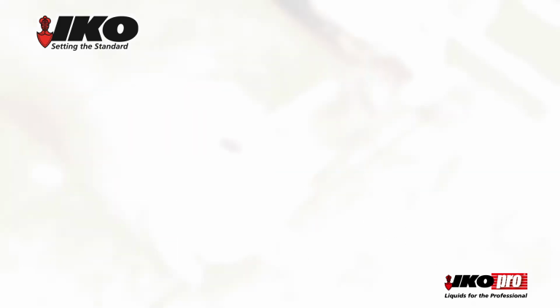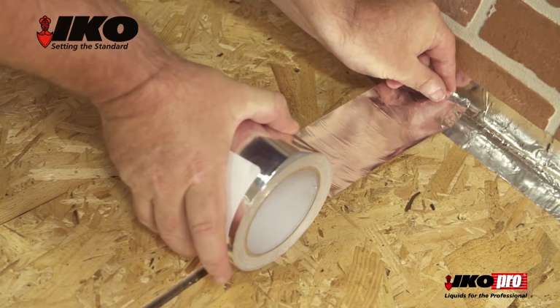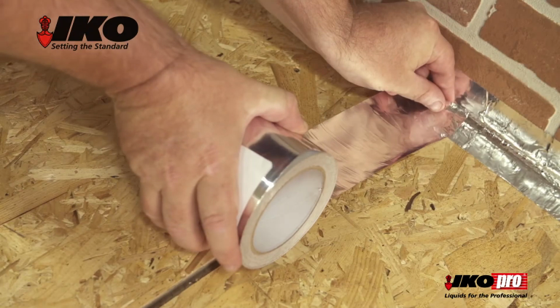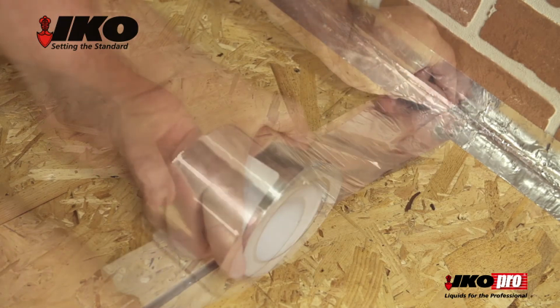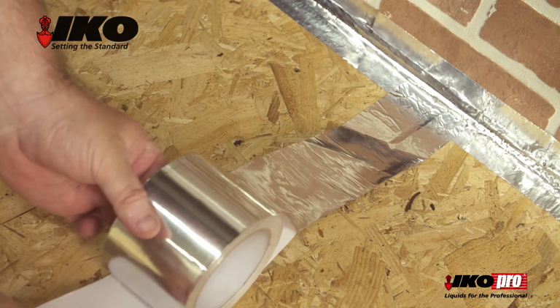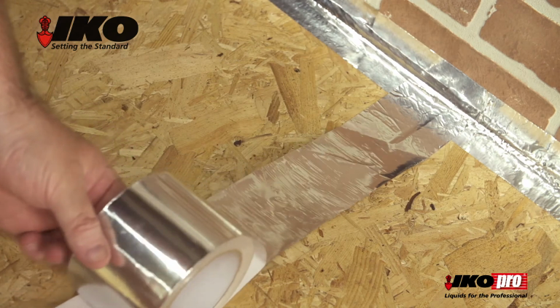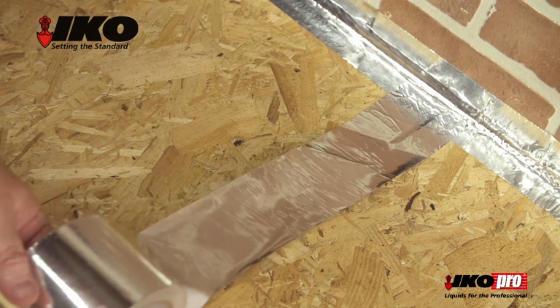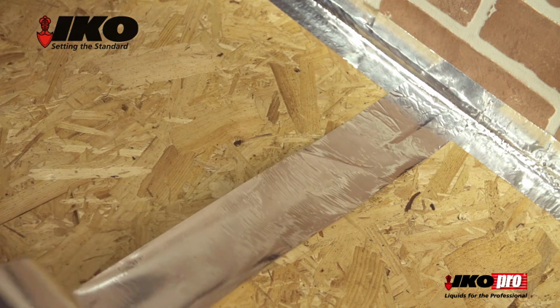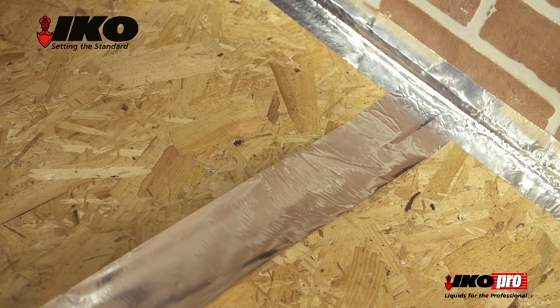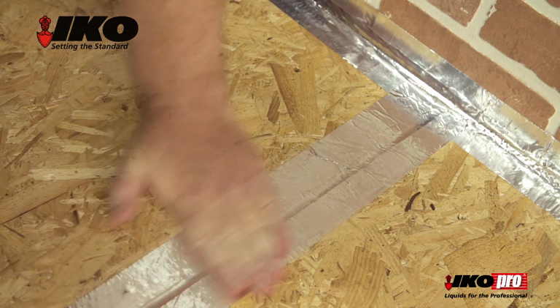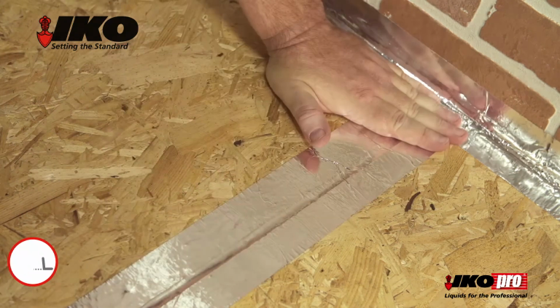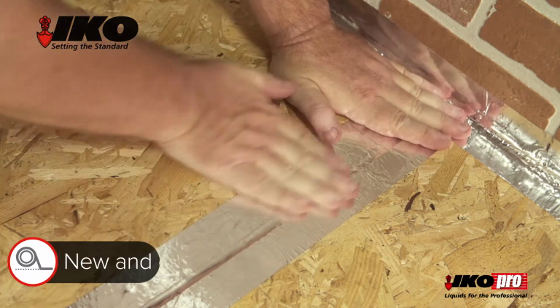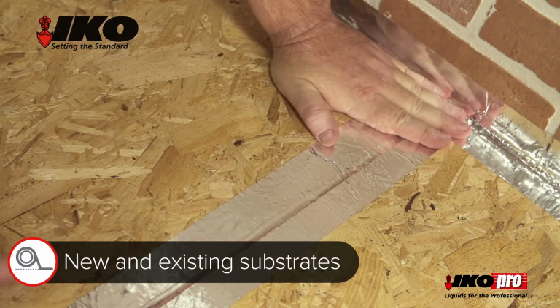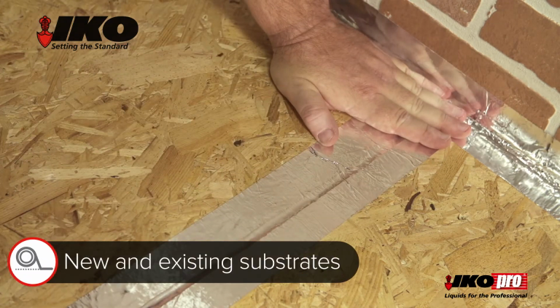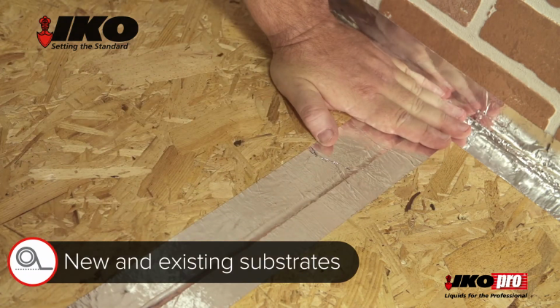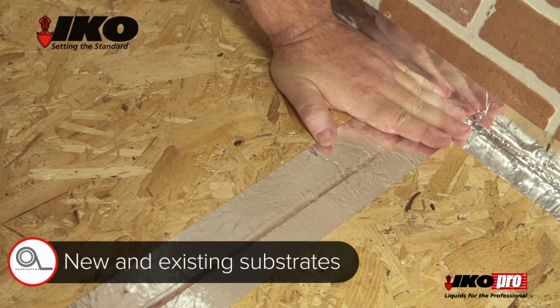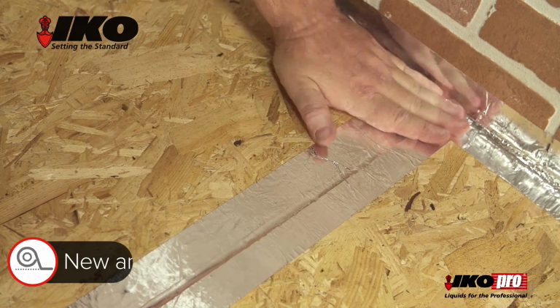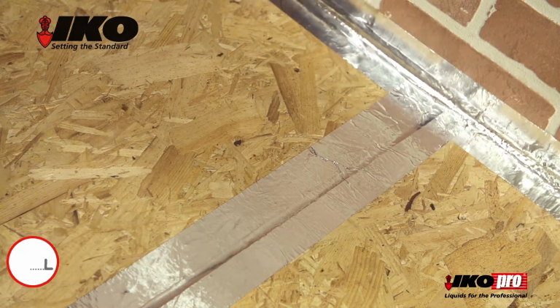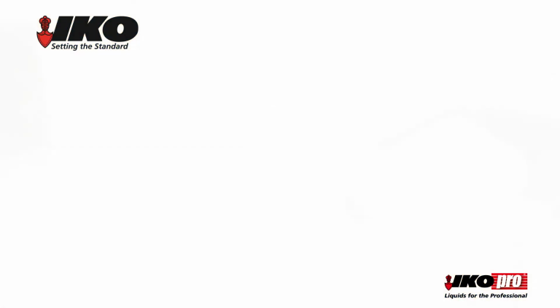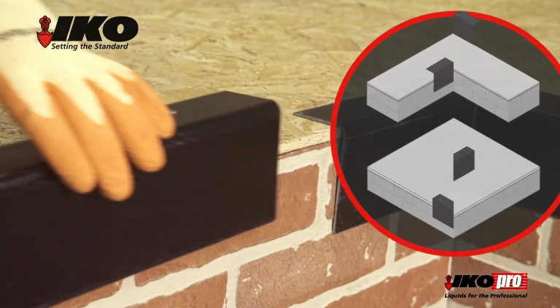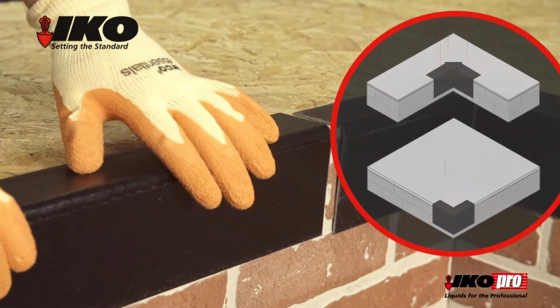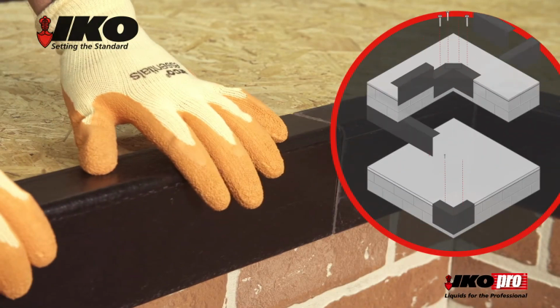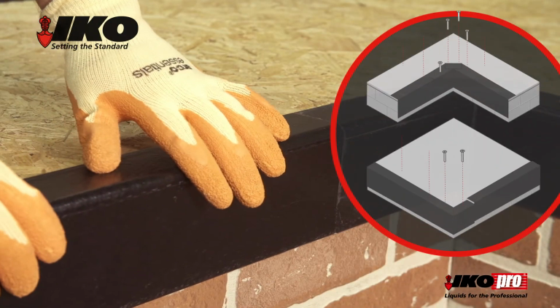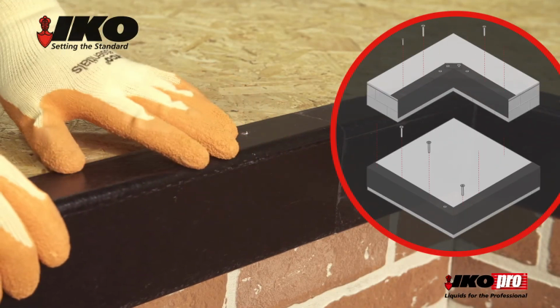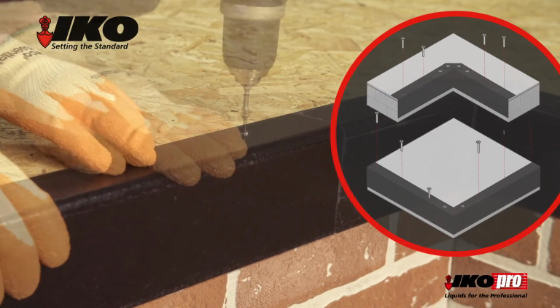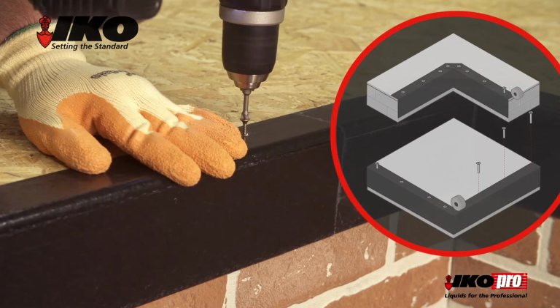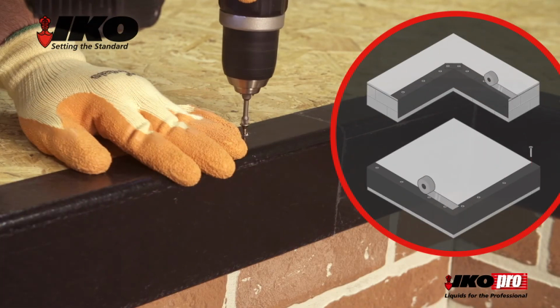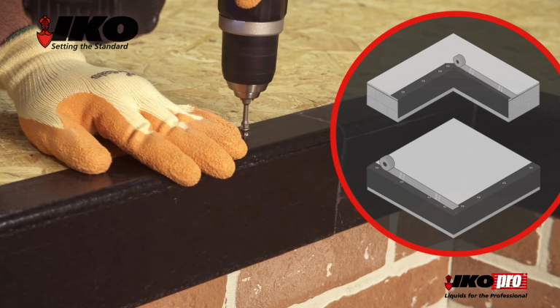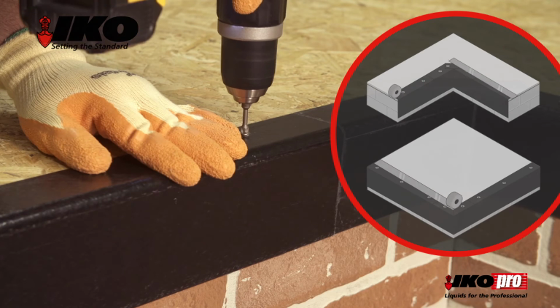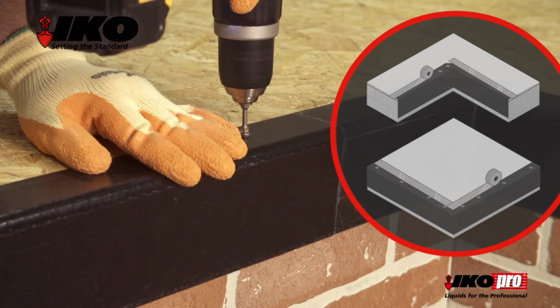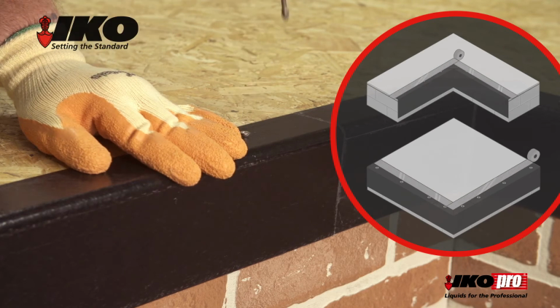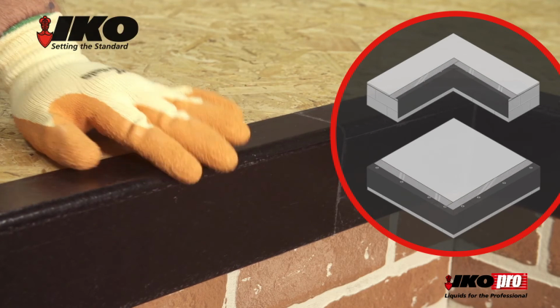Next, apply the aluminium IKO Pro bridging tape to any key joints and cracks, for both new and existing substrates. Internal and external roof trims must be fitted along with bridging tape, before the initial acrylic roof coat layer is applied.